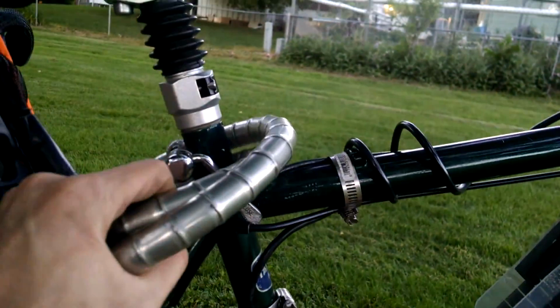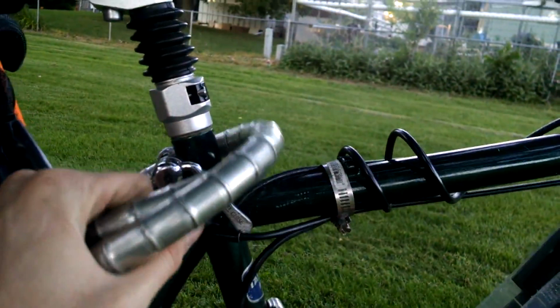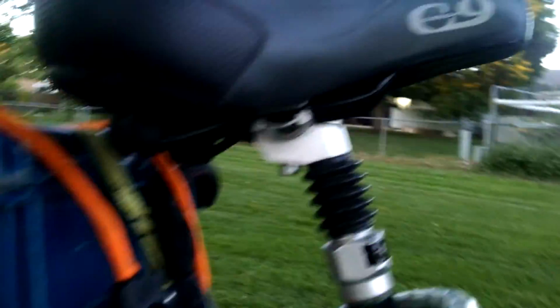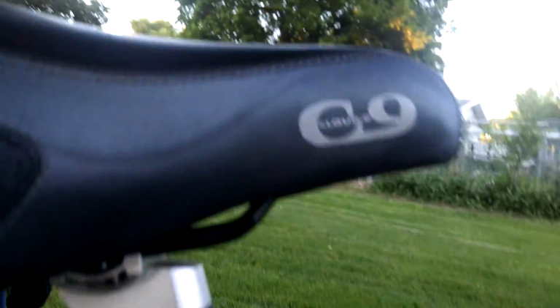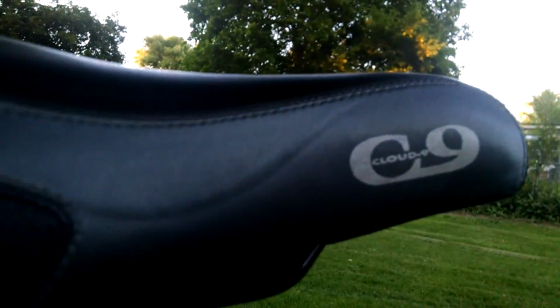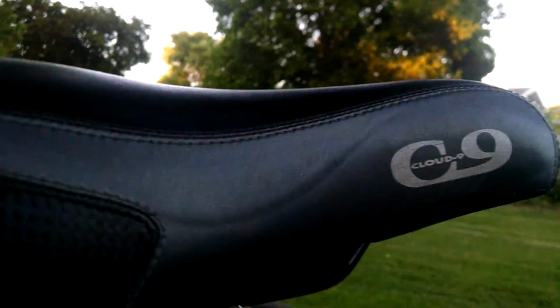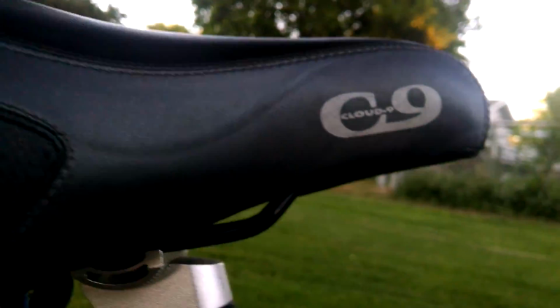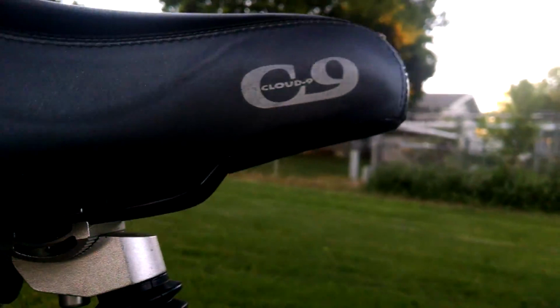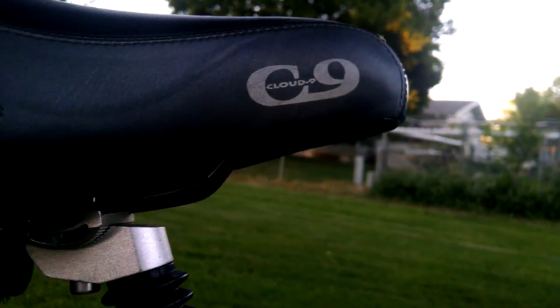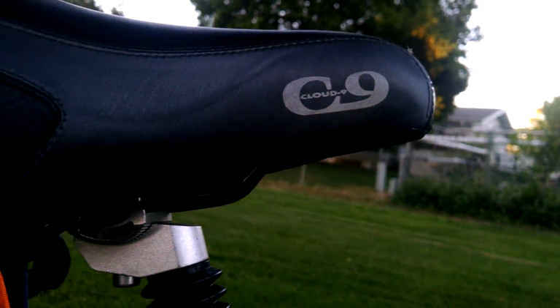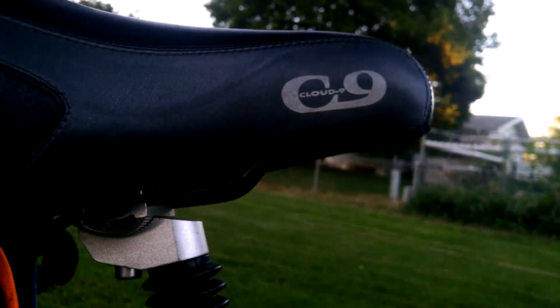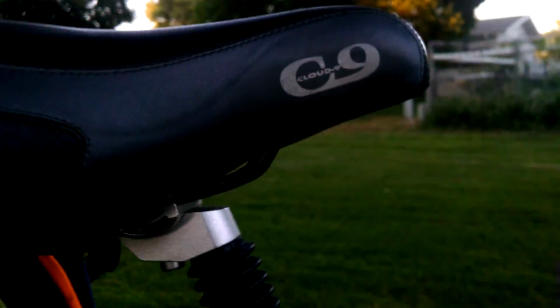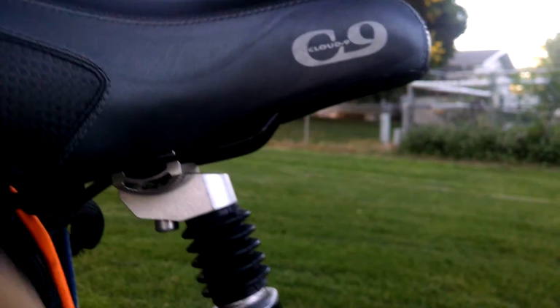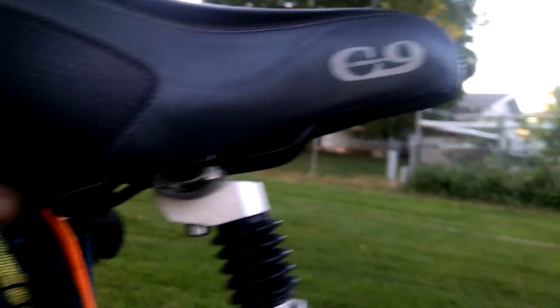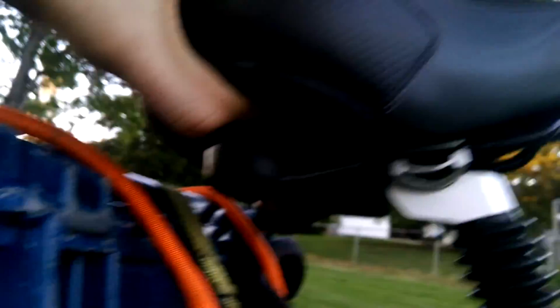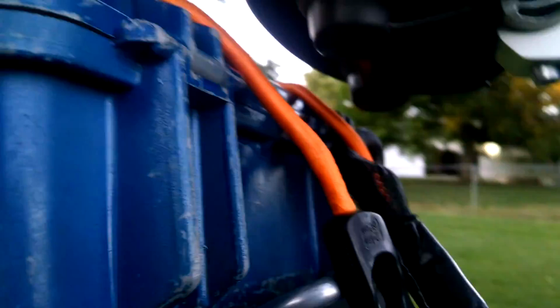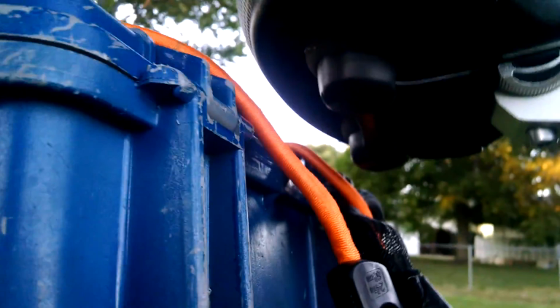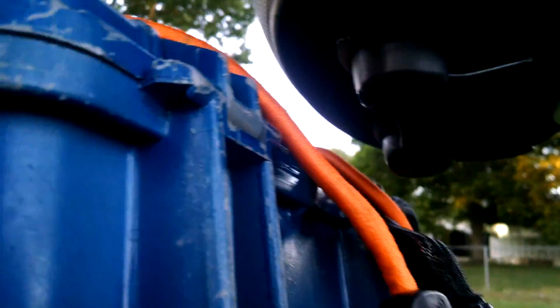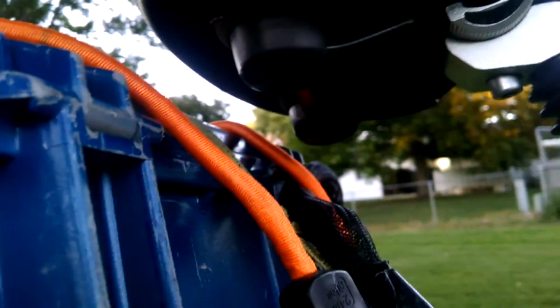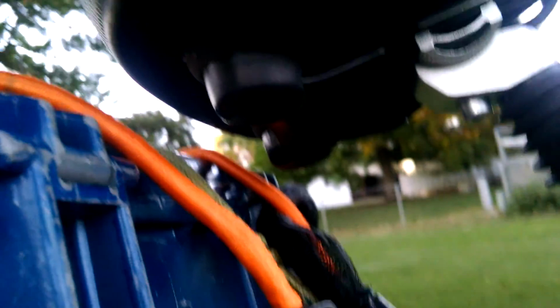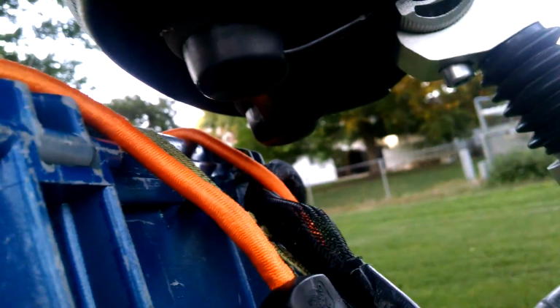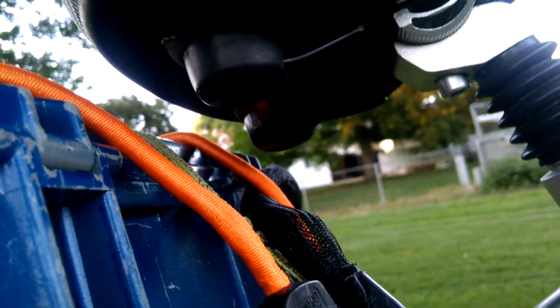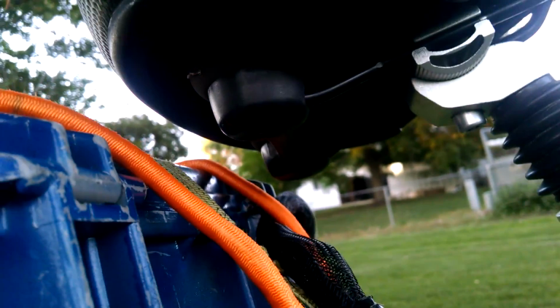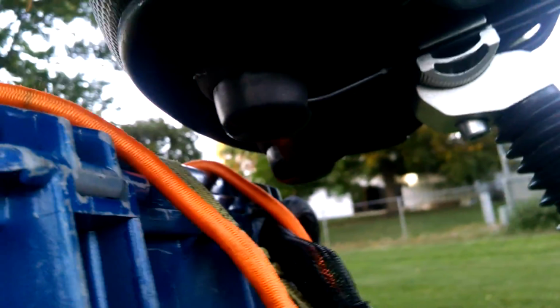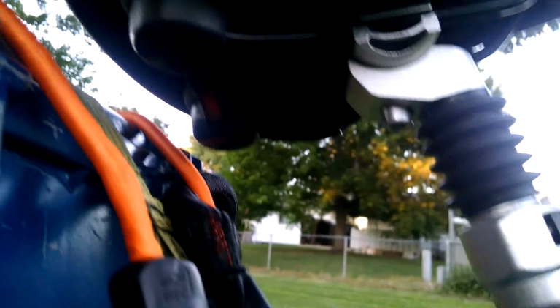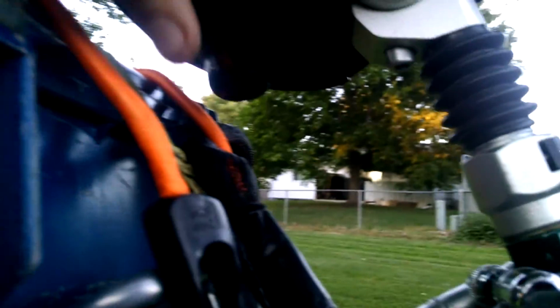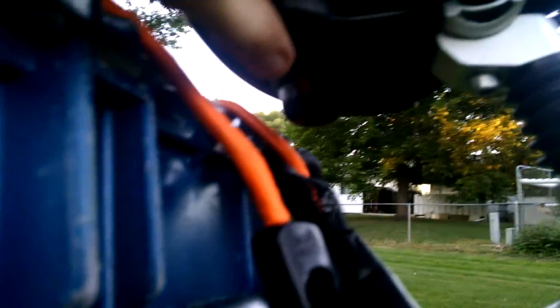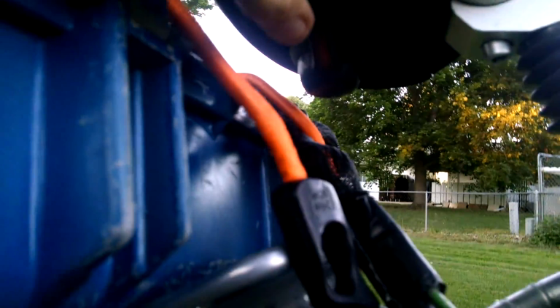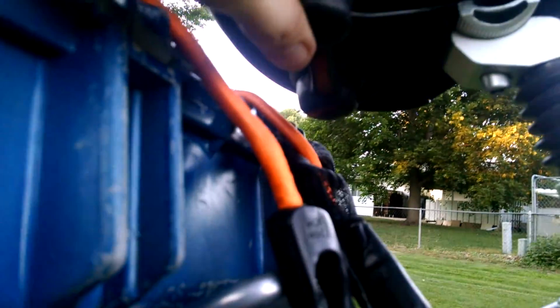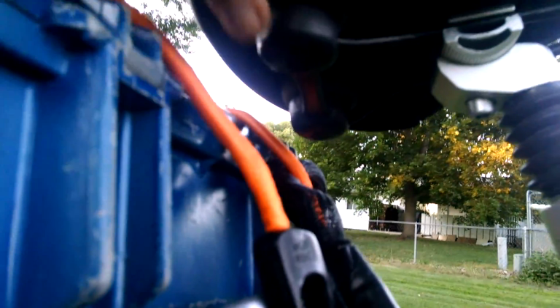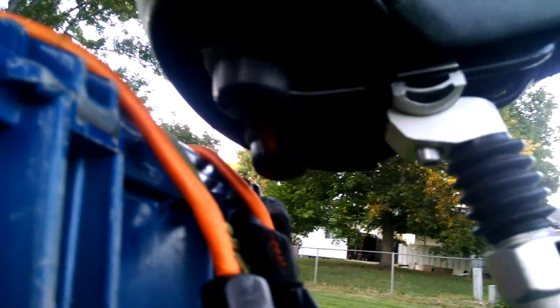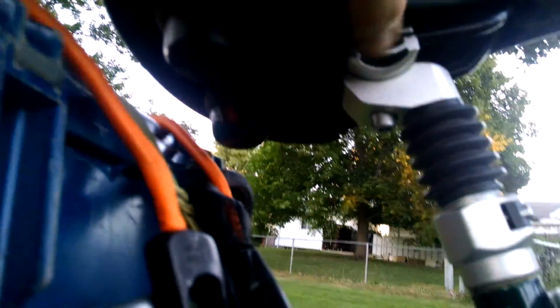I've got my lock here. The seat is a Cloud Nine — it's pretty good, I like it. It's got shocks under there; they don't really seem to do much, but hey, they're there — better than nothing.